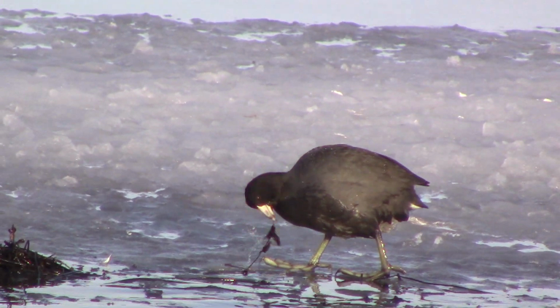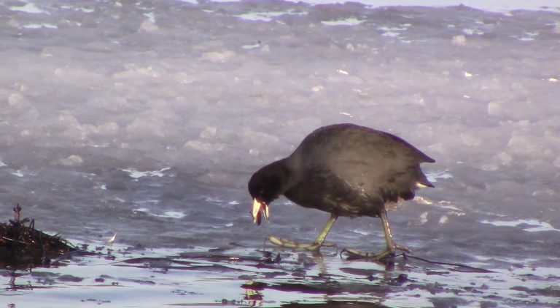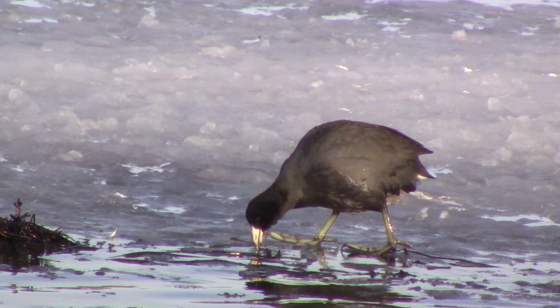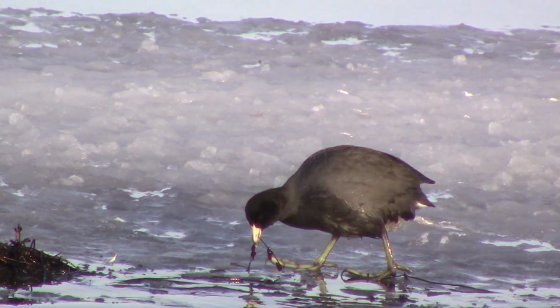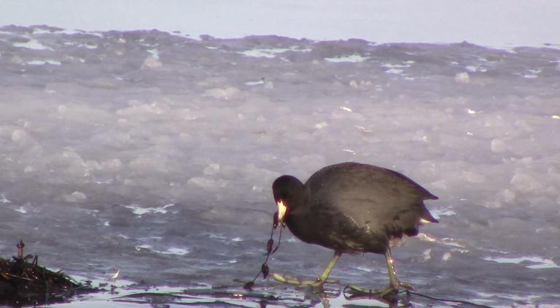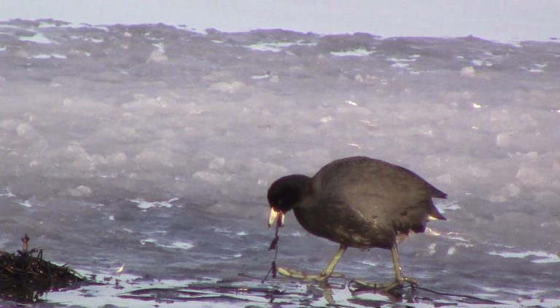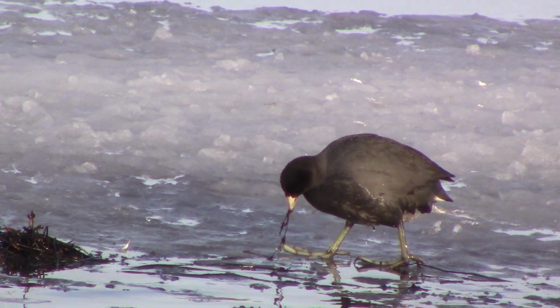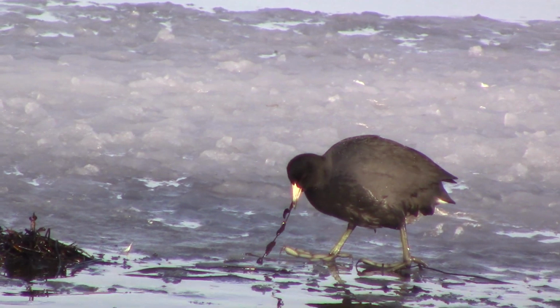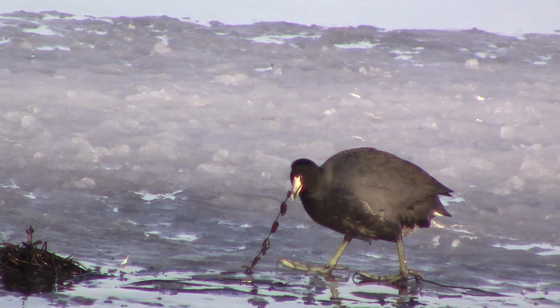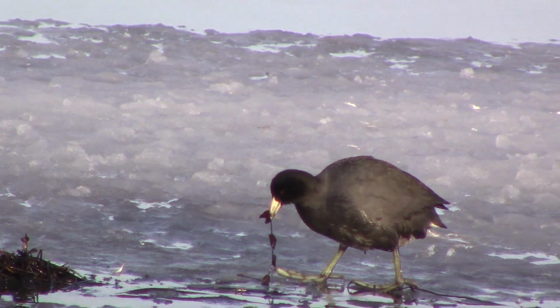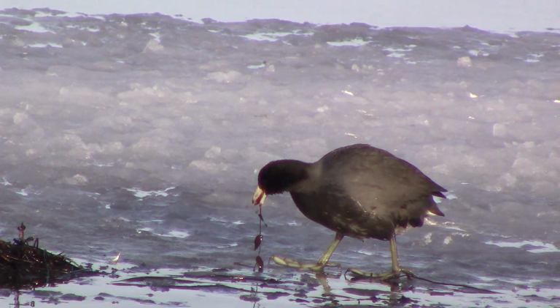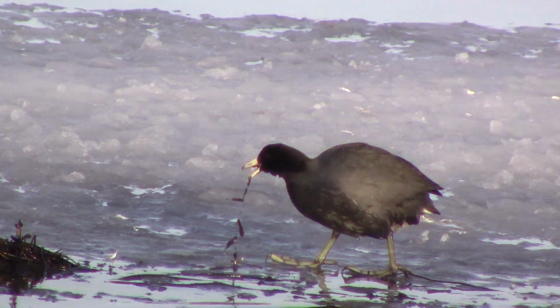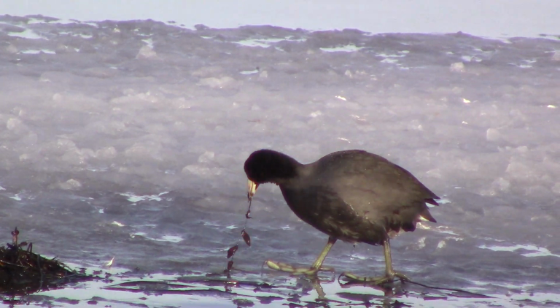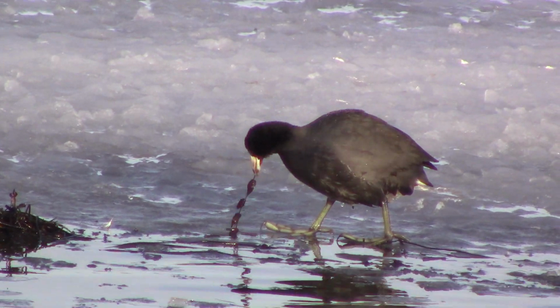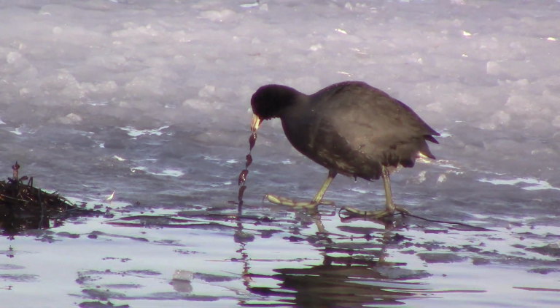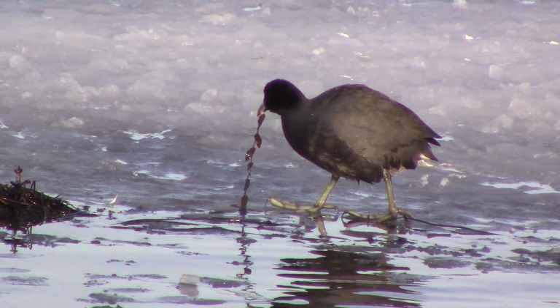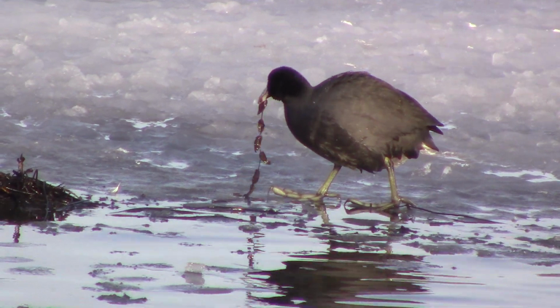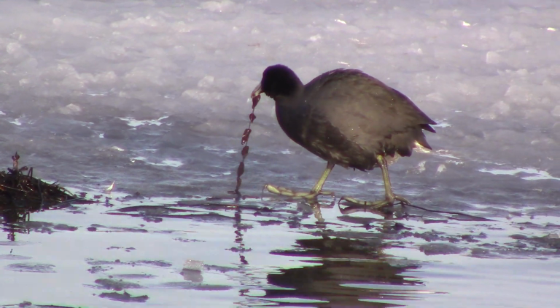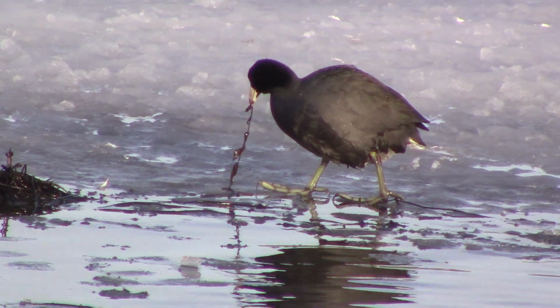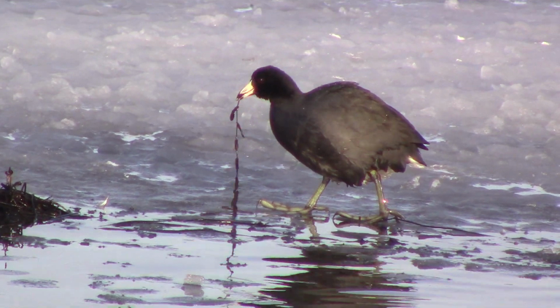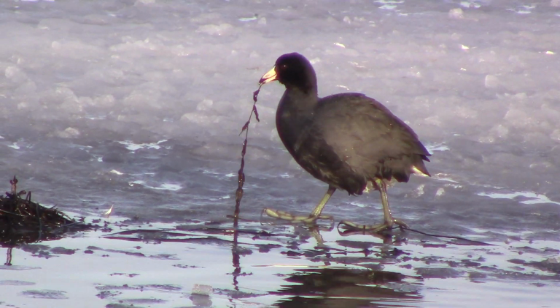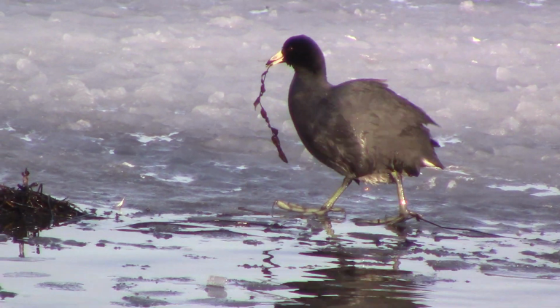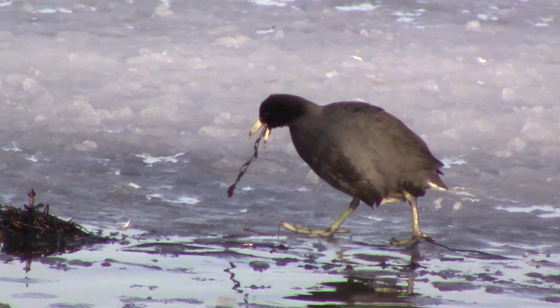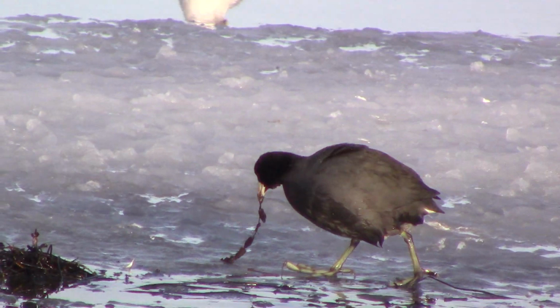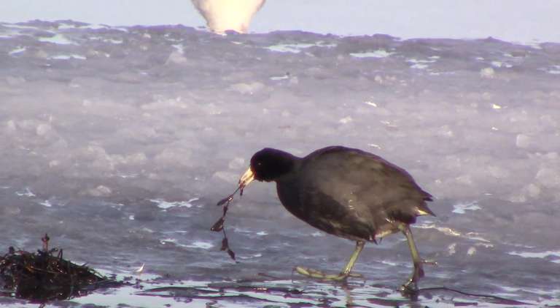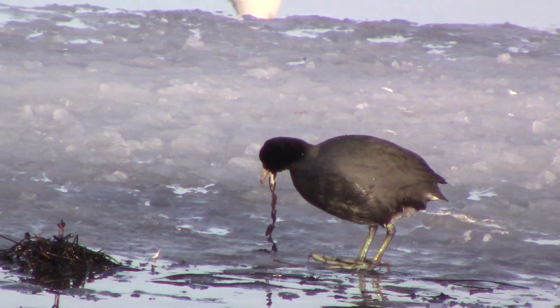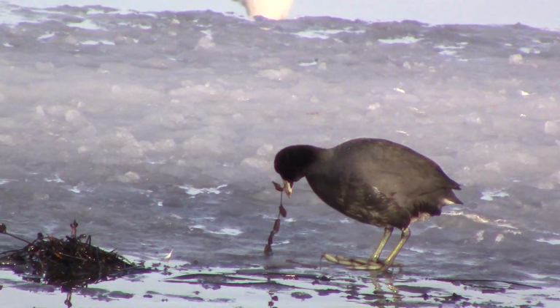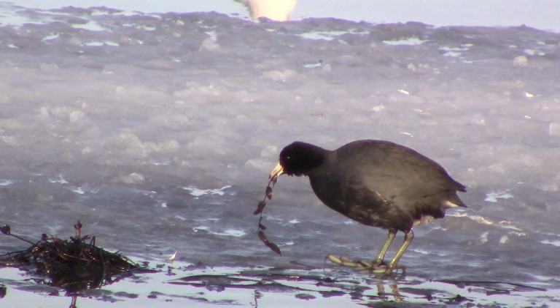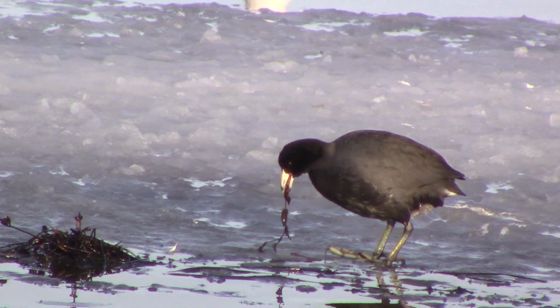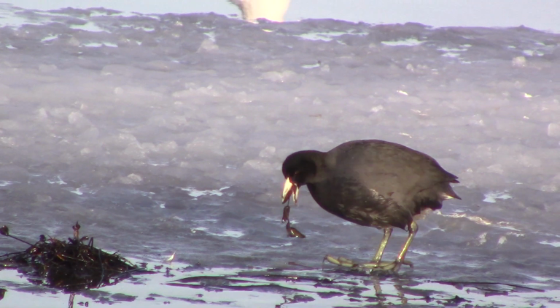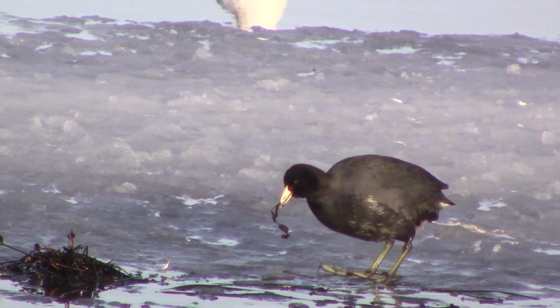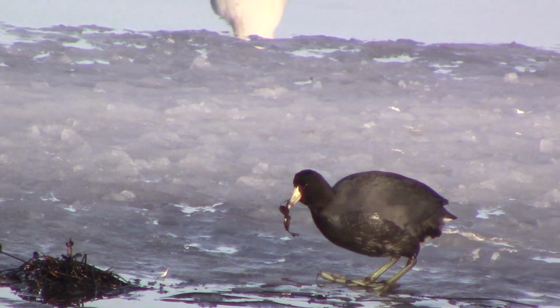American coots eat aquatic plants, beetles, crustaceans, dragonflies, fish, salamanders and tadpoles.